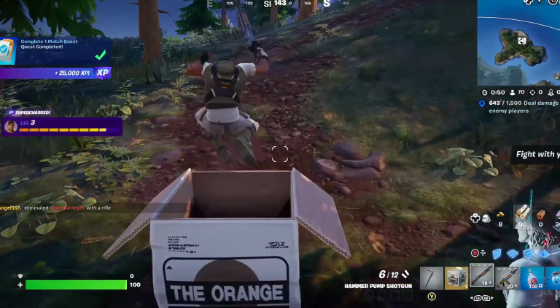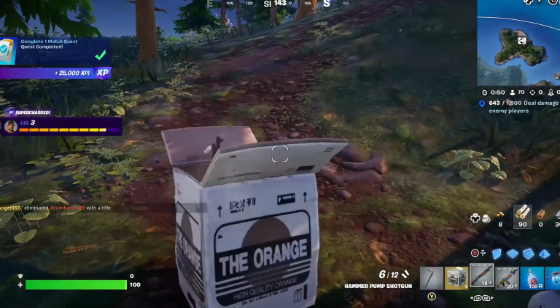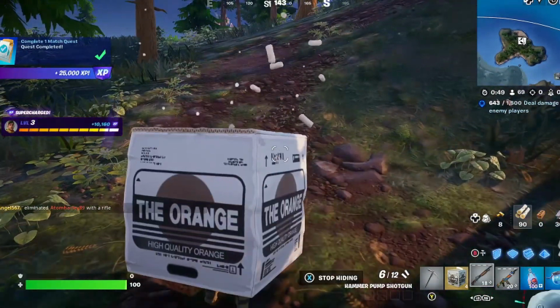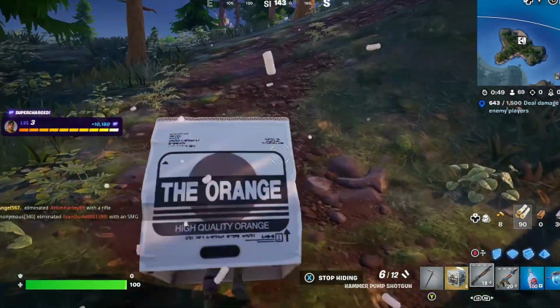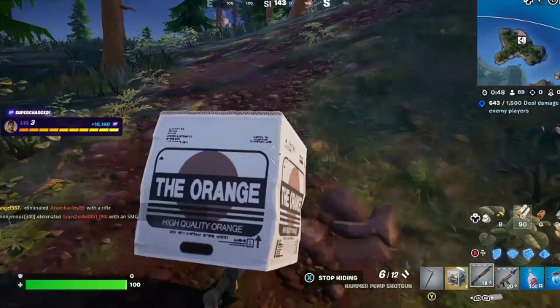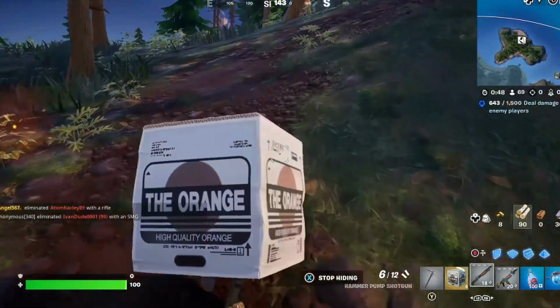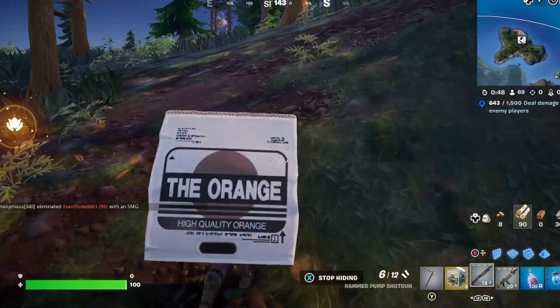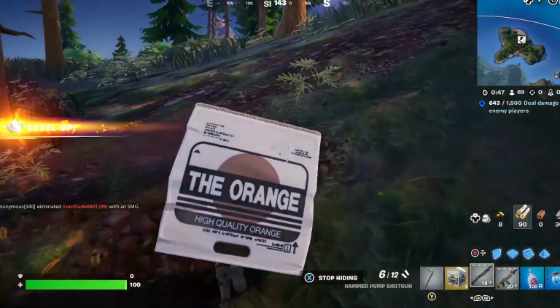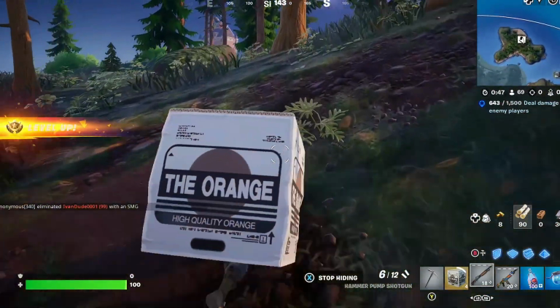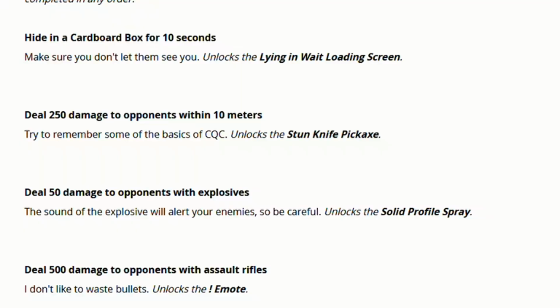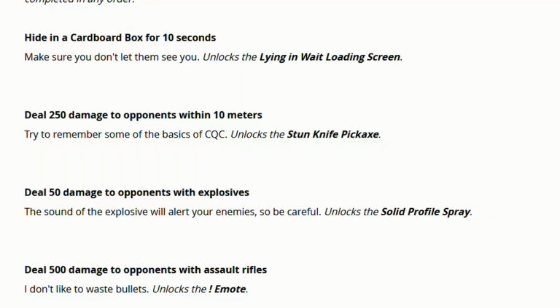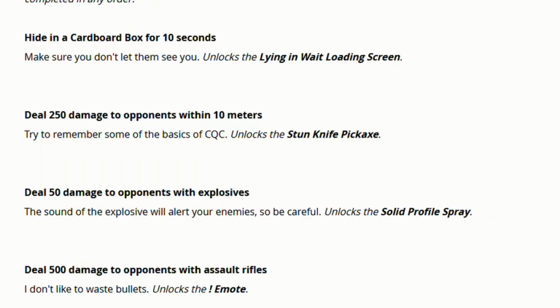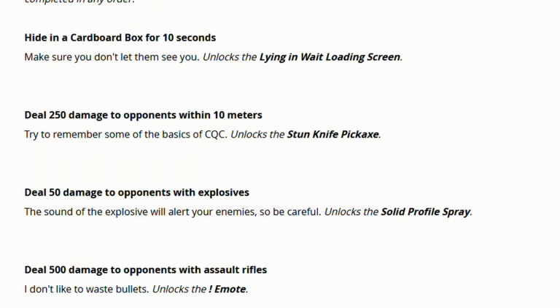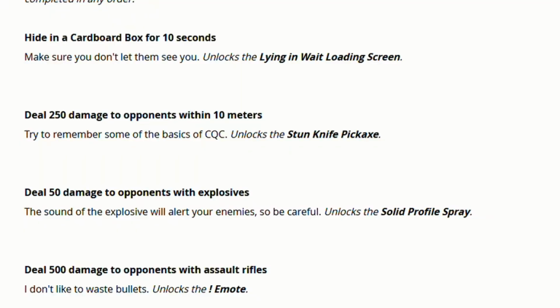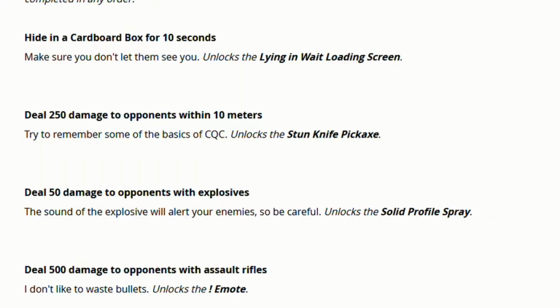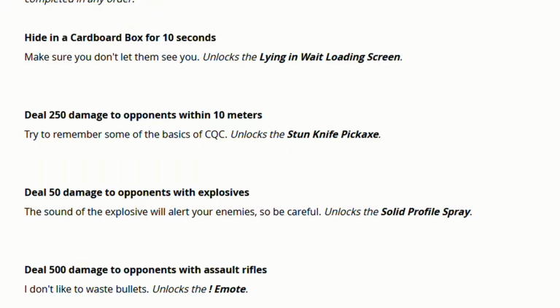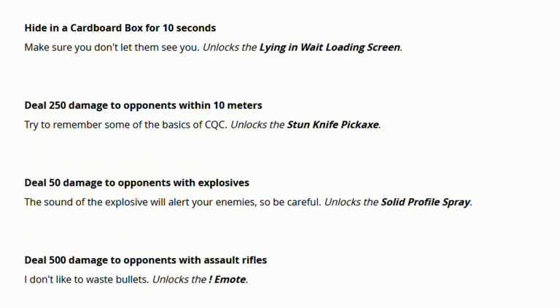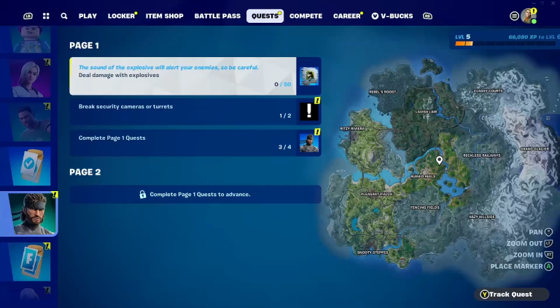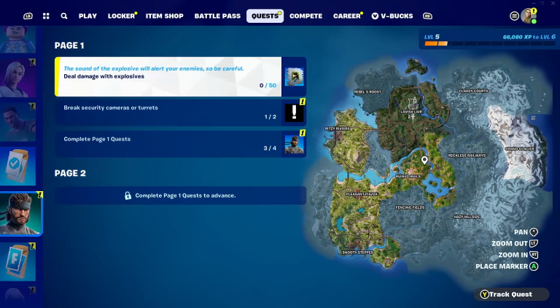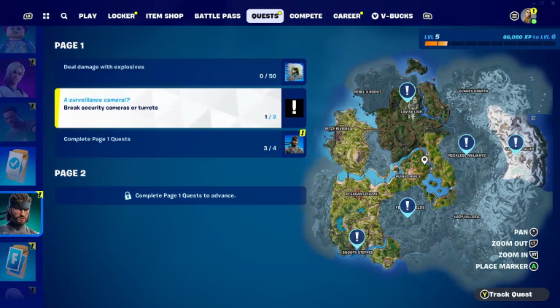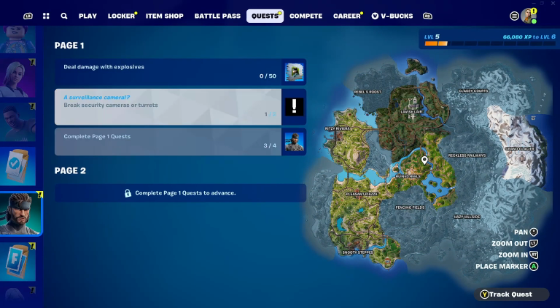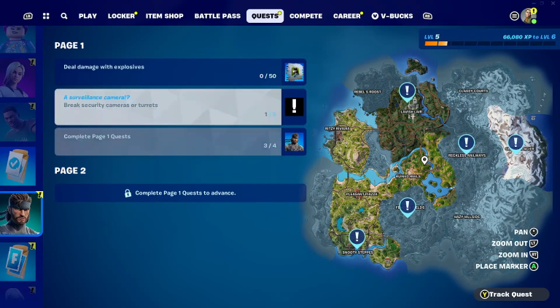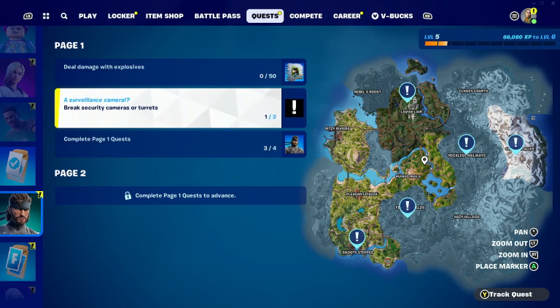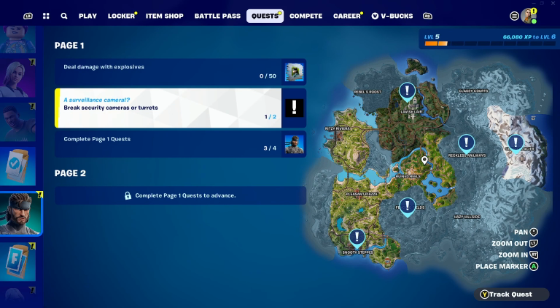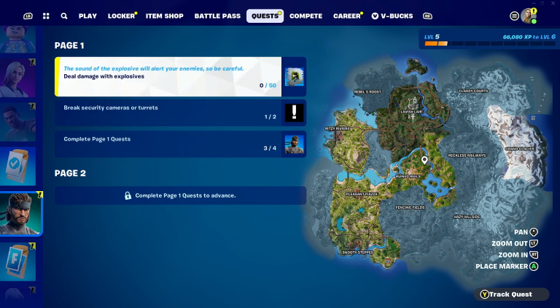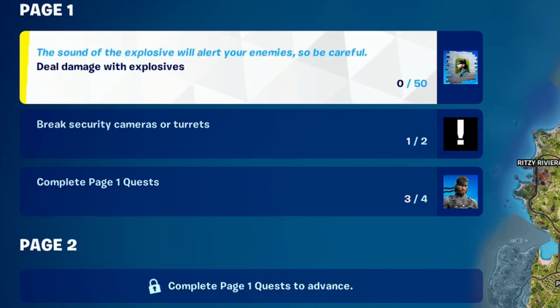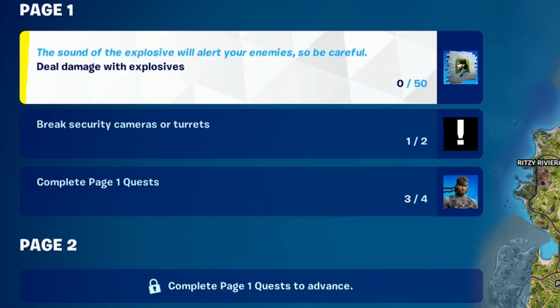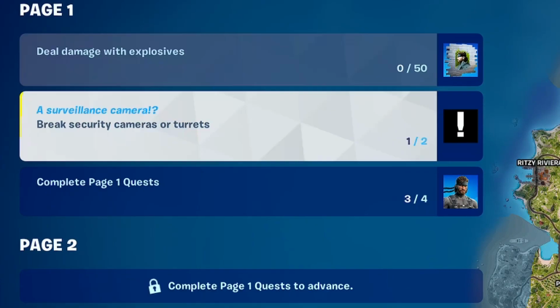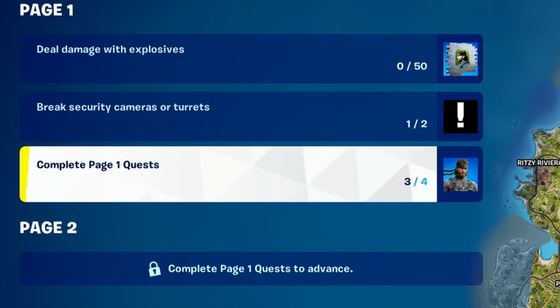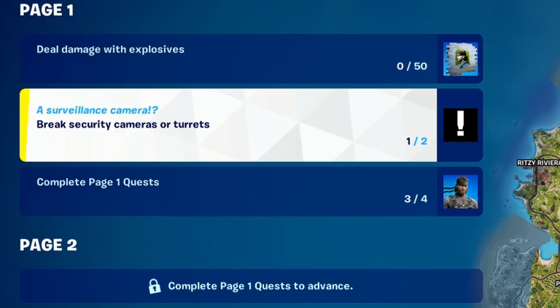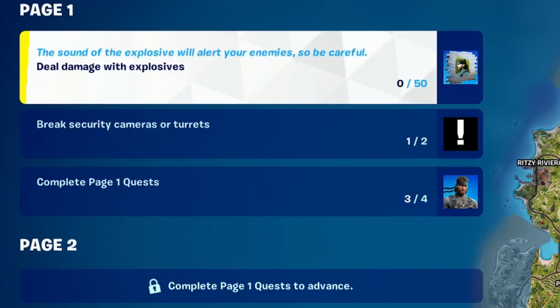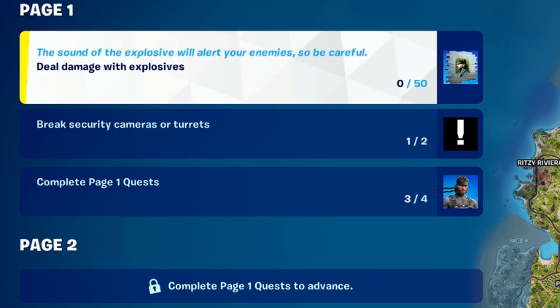Next mission. One of the other missions or quests is deal 250 damage to someone within 10 meters, deal 50 damage to enemies with explosives, deal 500 damage with a rifle, break 2 cameras or turrets — and 4 of these quests will unlock Snake.